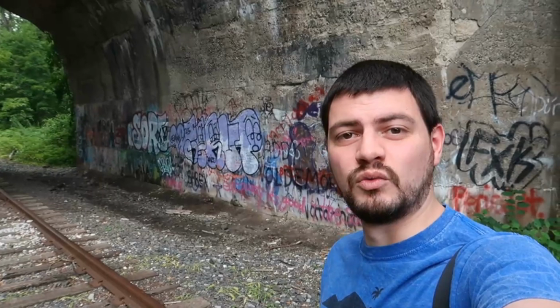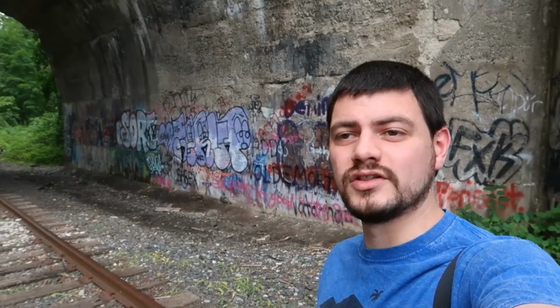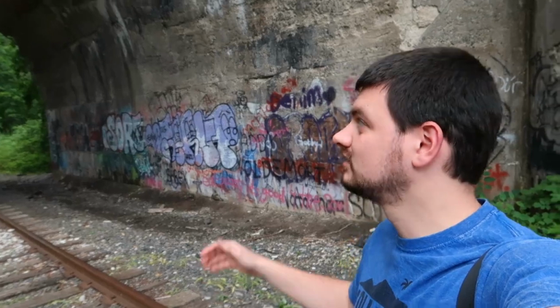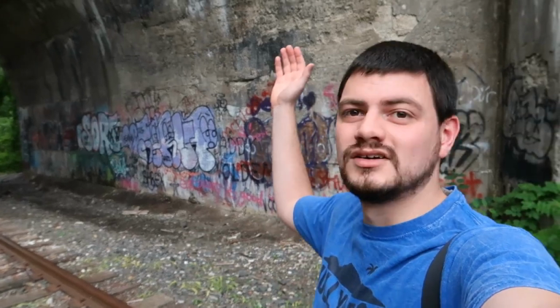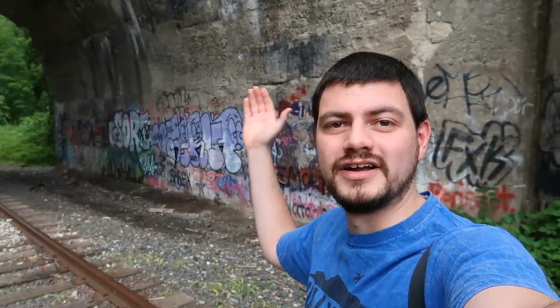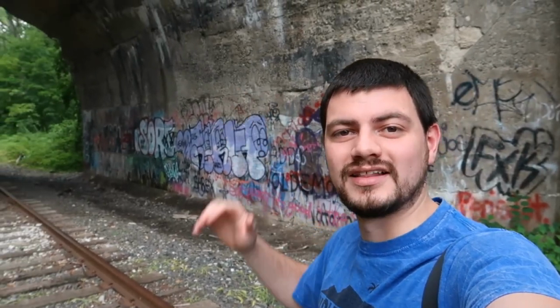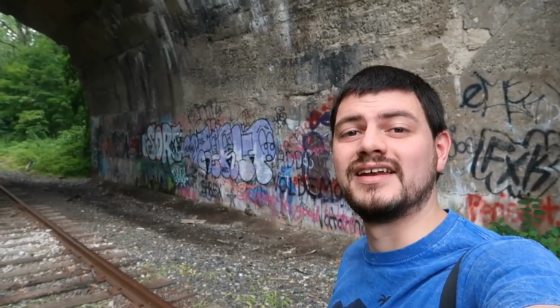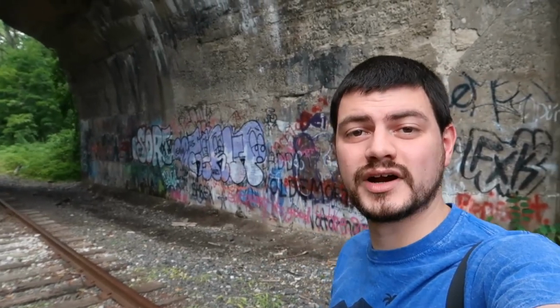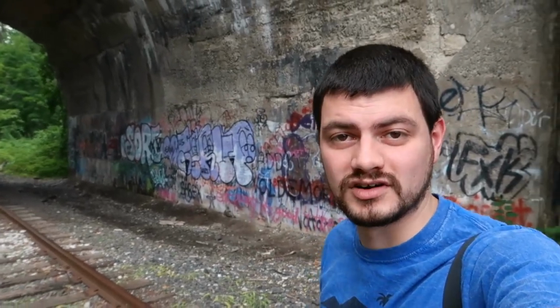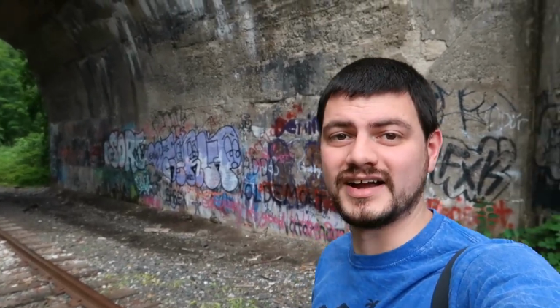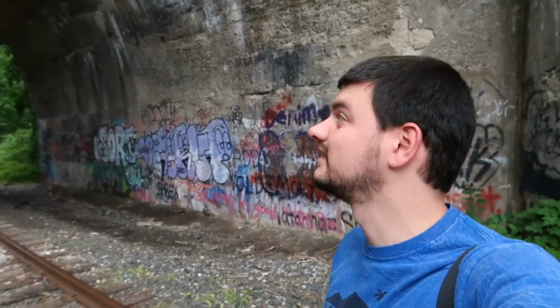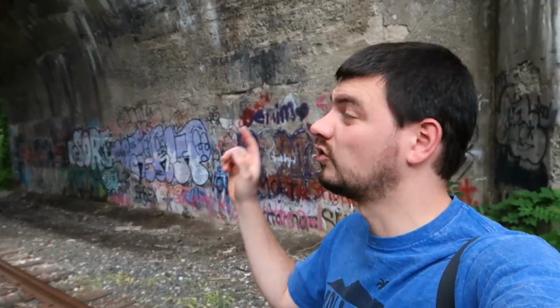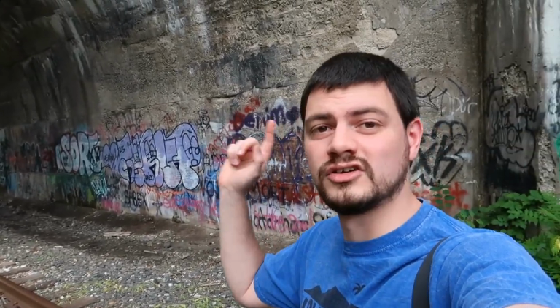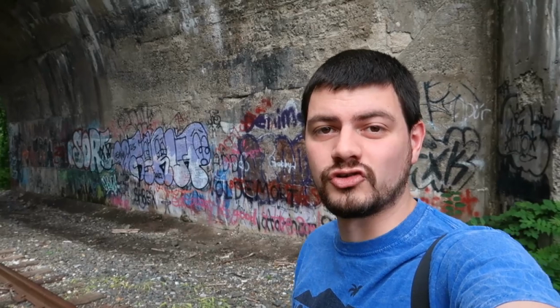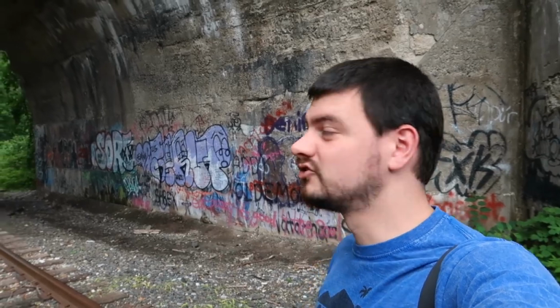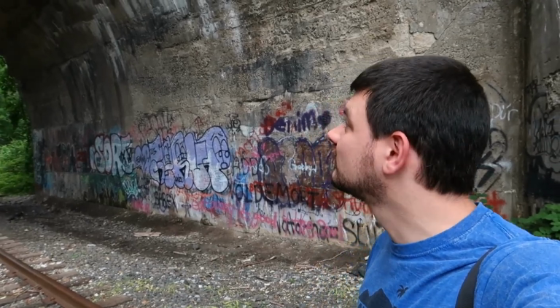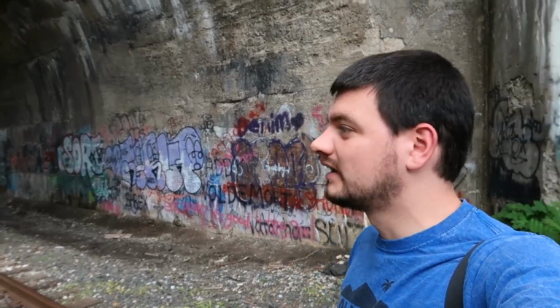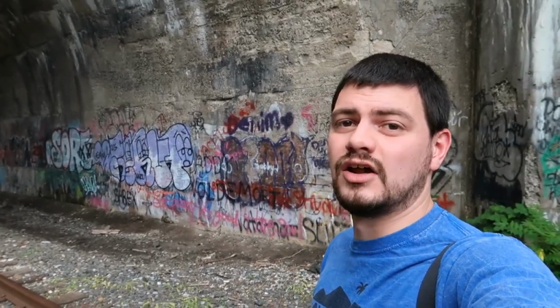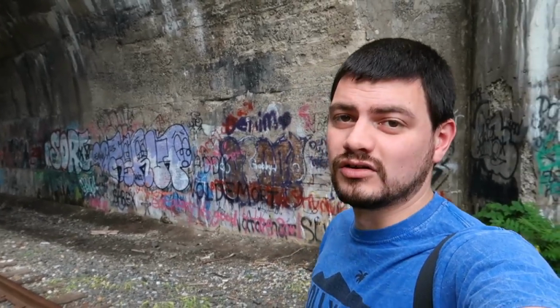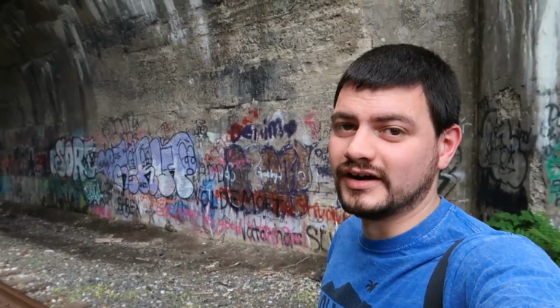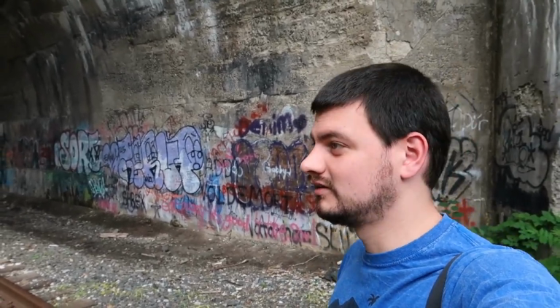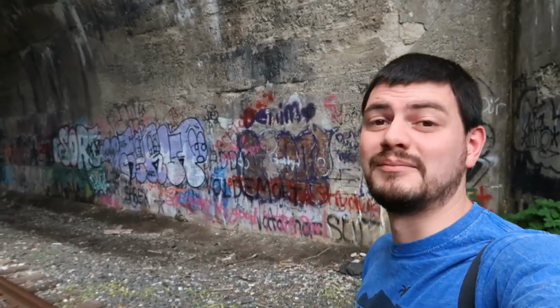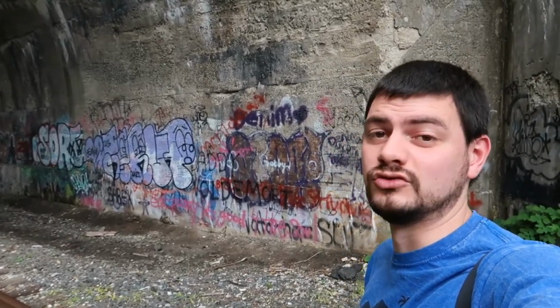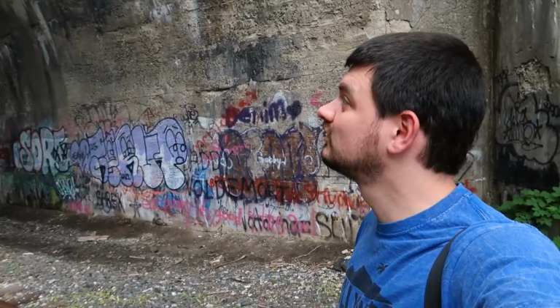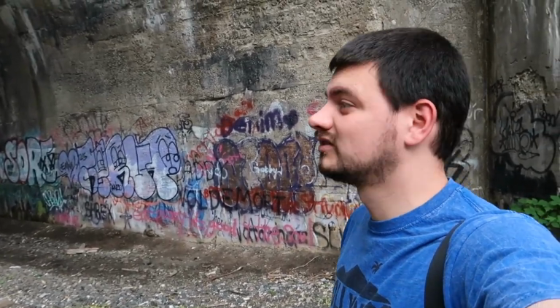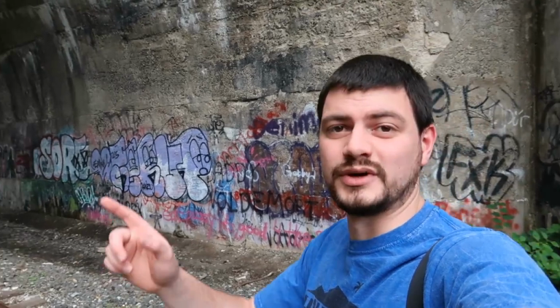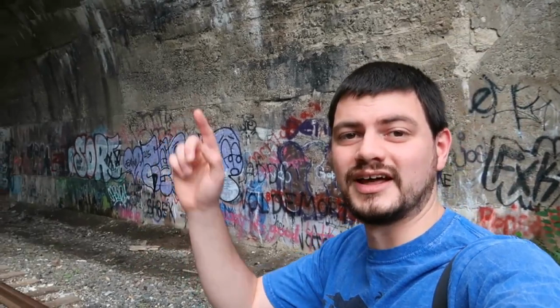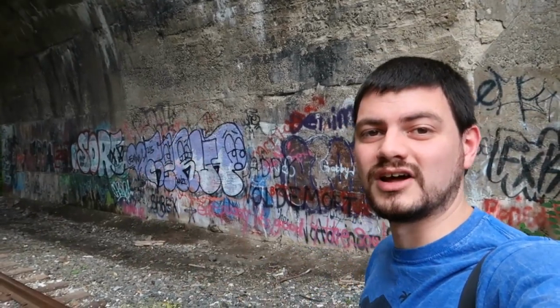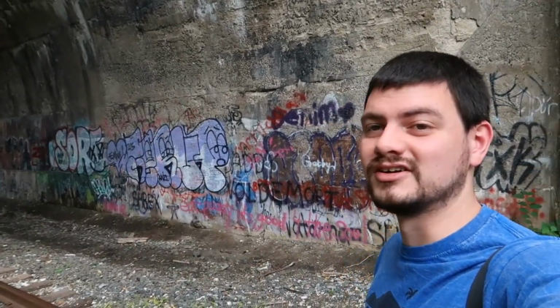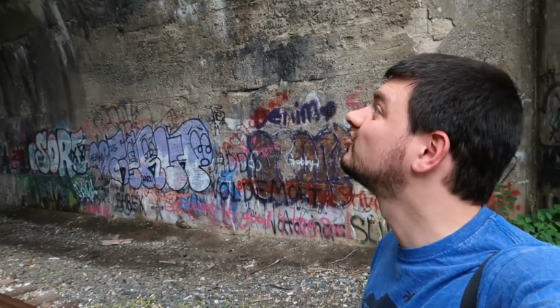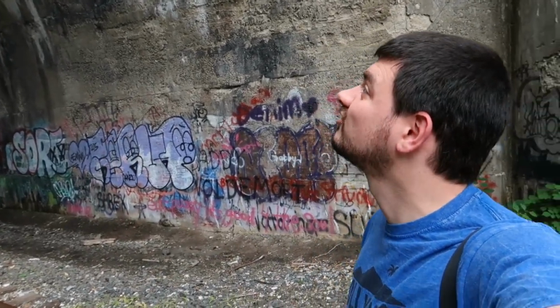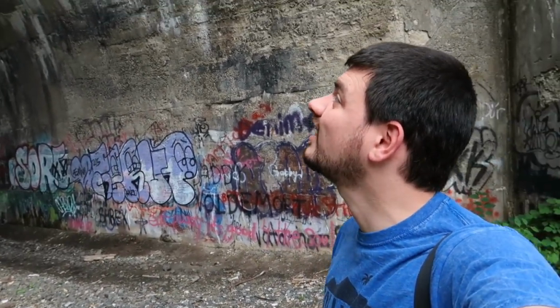Why hello there. We are here at the Delaware River Viaduct. It is an old train bridge, long, long, long time not used. We're gonna see if we can get up on top of there and check it out.